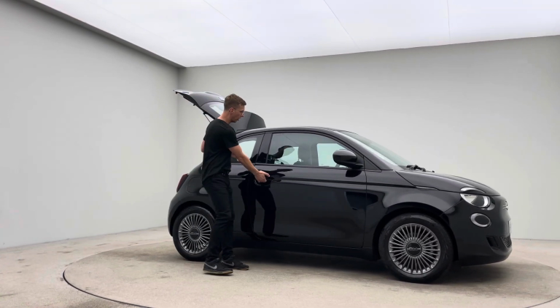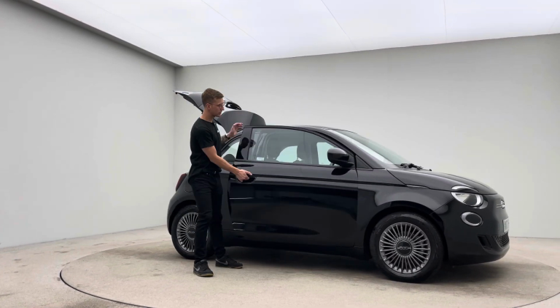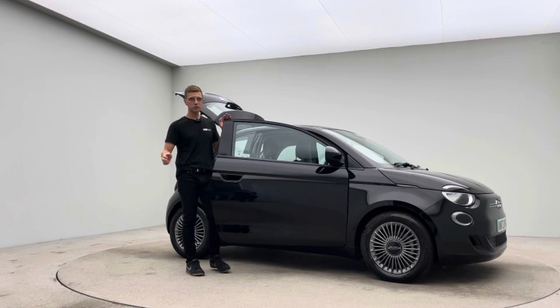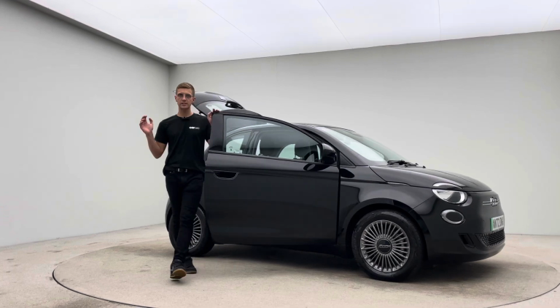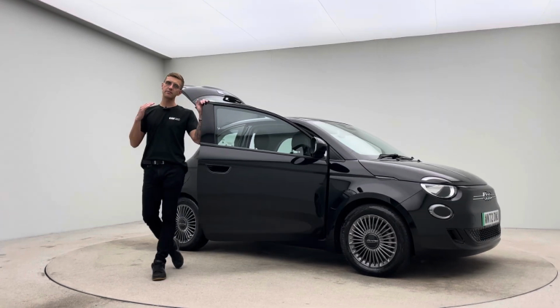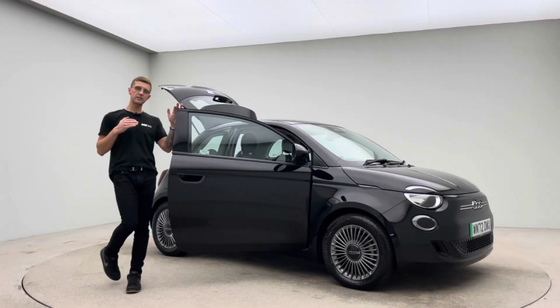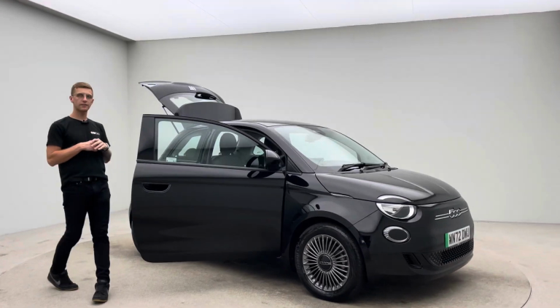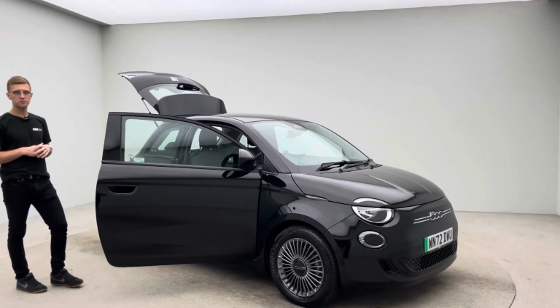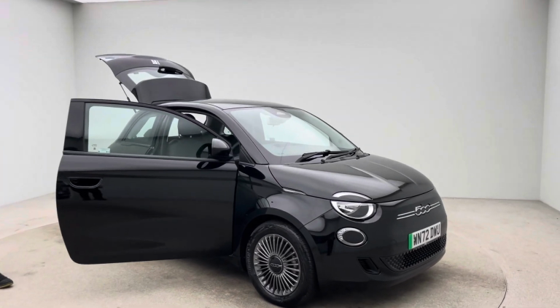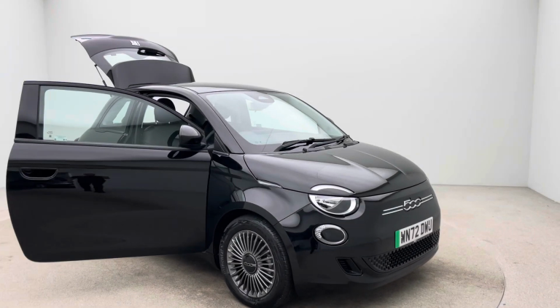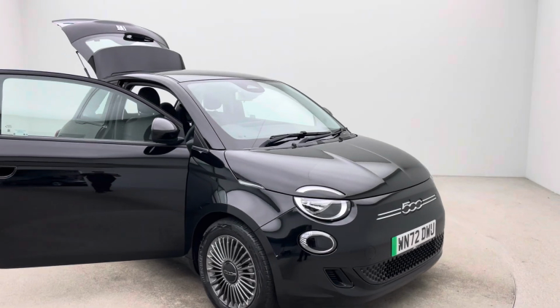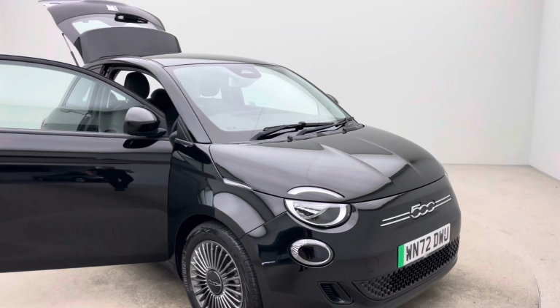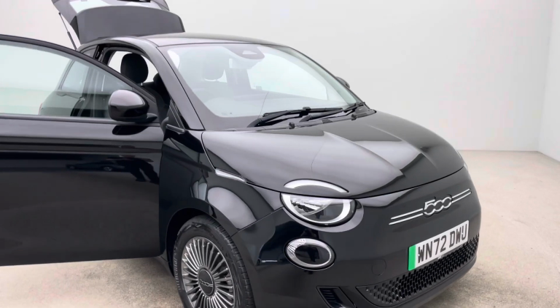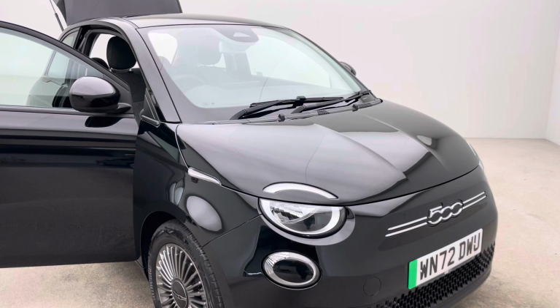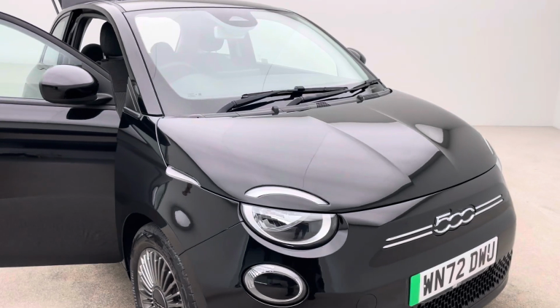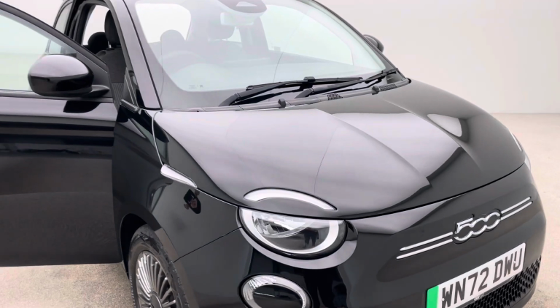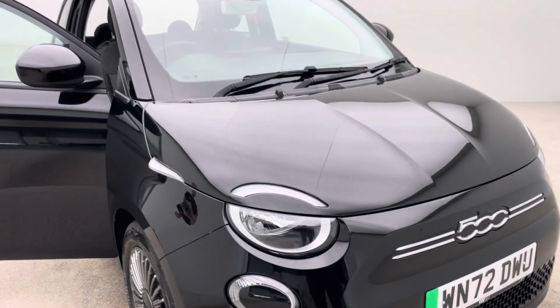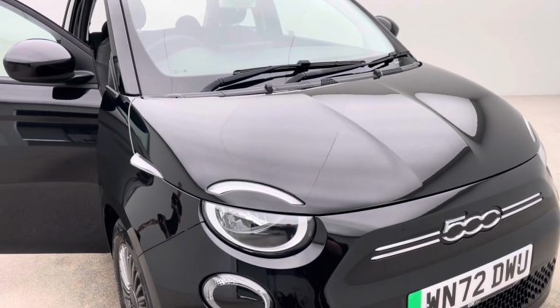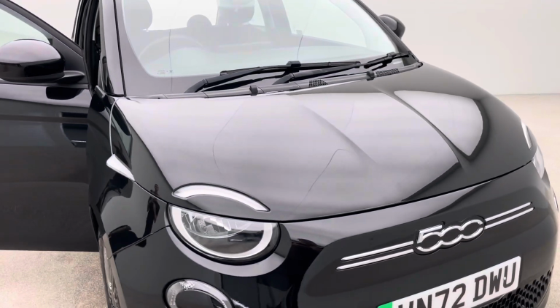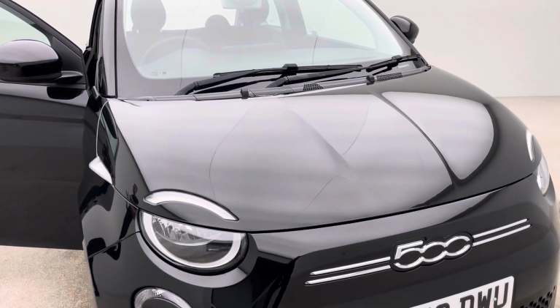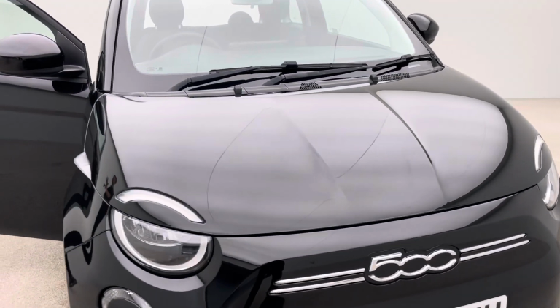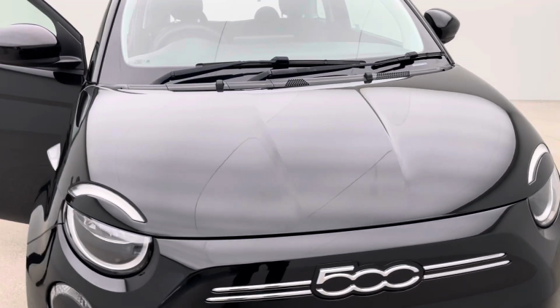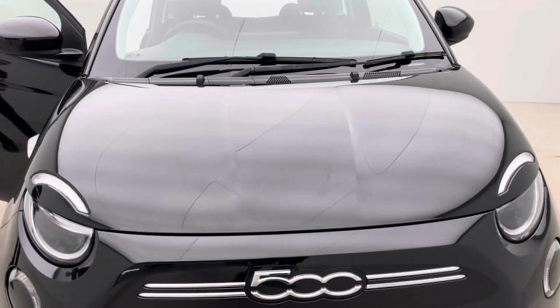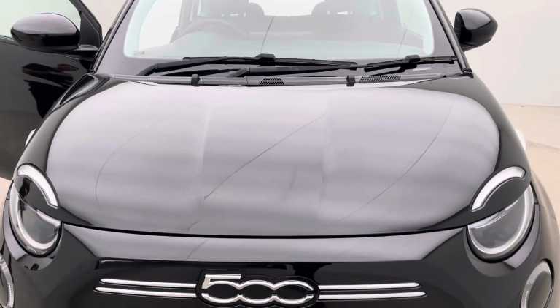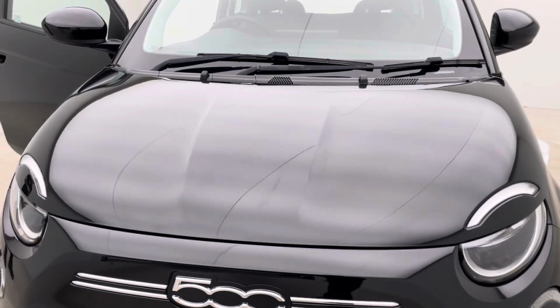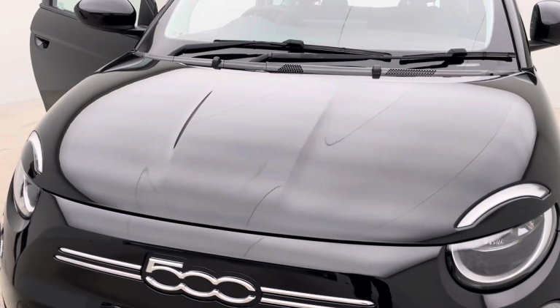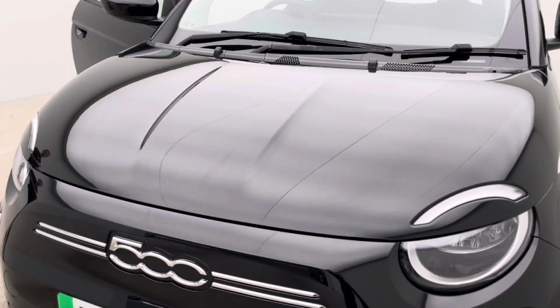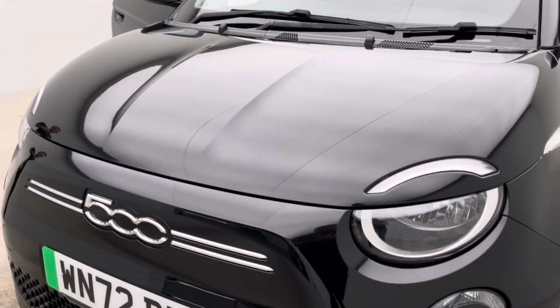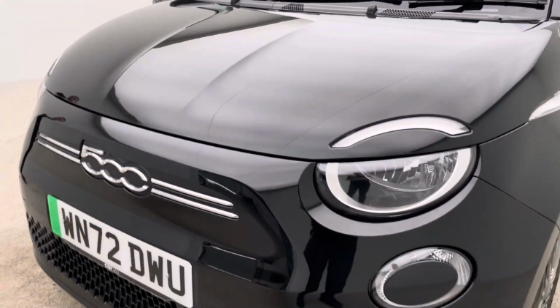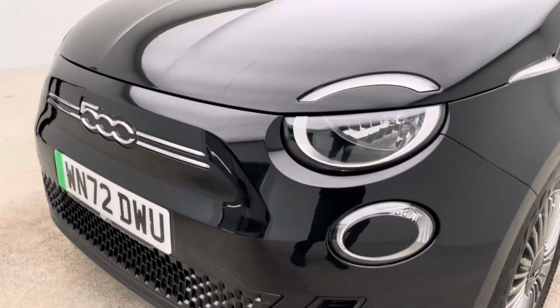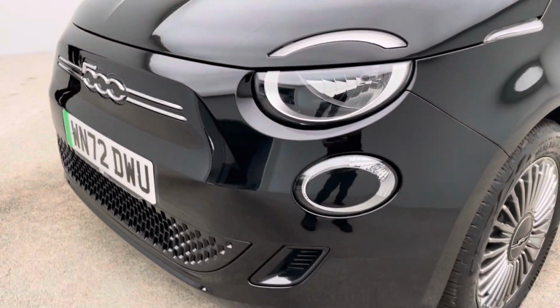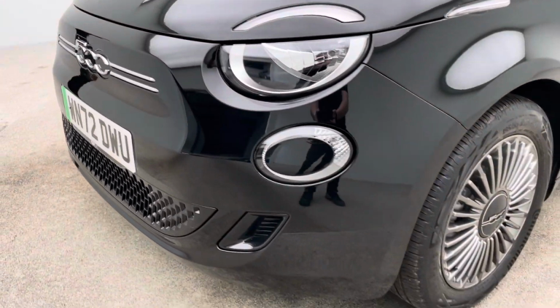On the advert itself you'll see there's an interior and exterior high definition spinner, high definition photos, hotspot images, and a full detailed description that give you a really good idea and overview of the prep standard and condition of this vehicle and all of our cars for that matter.